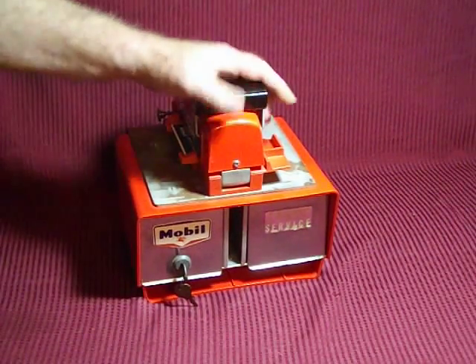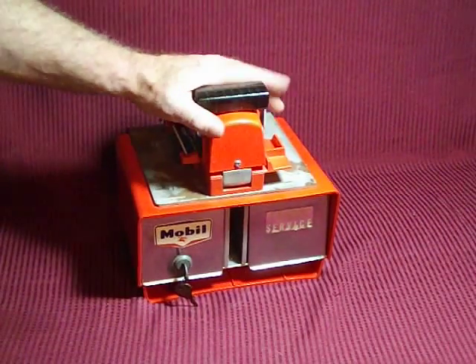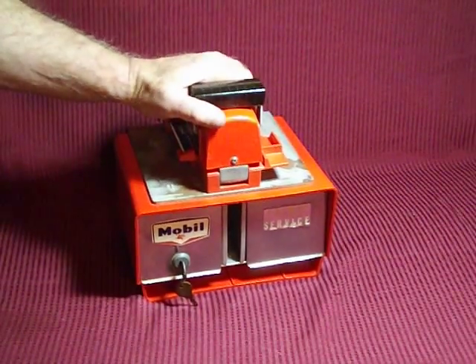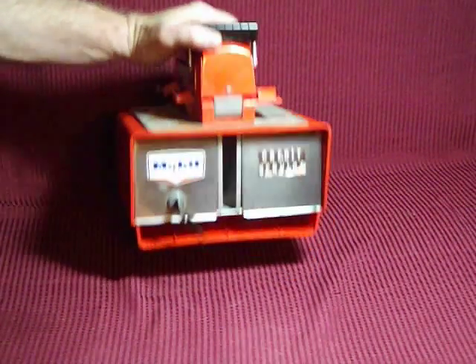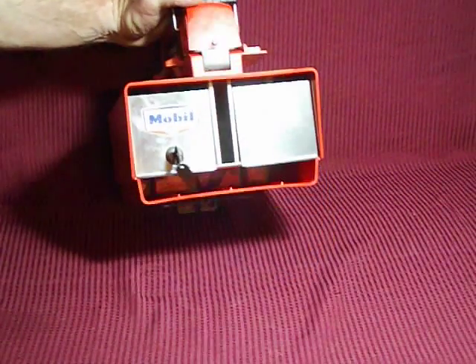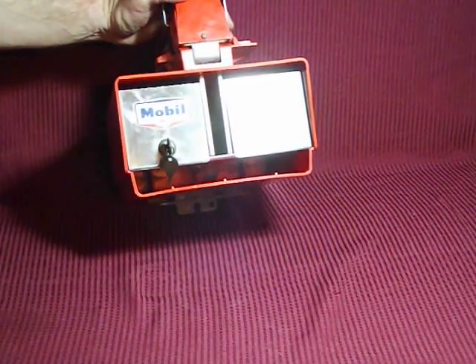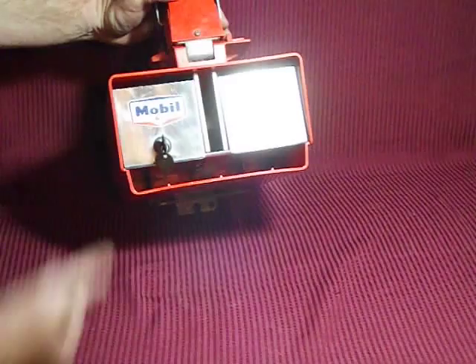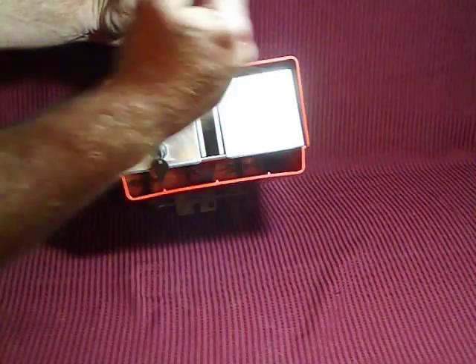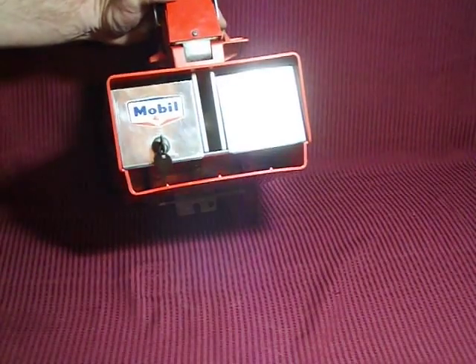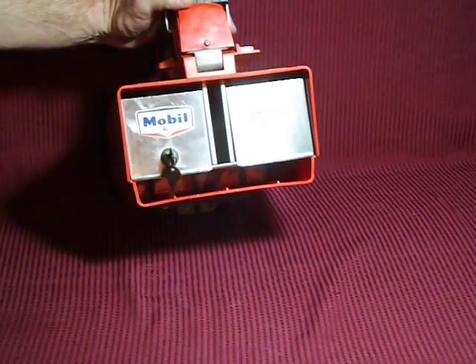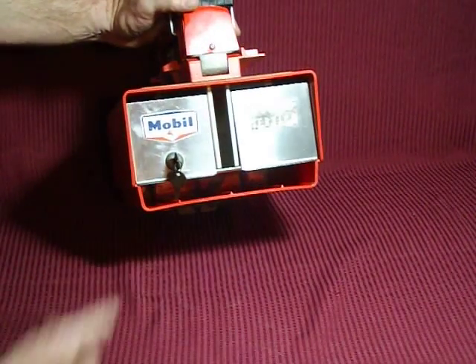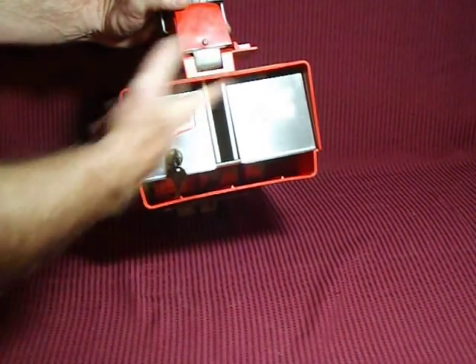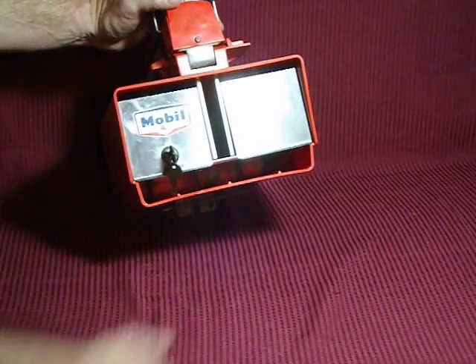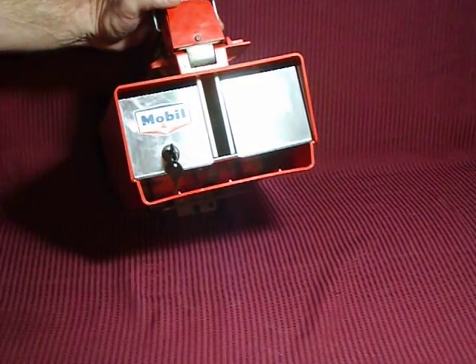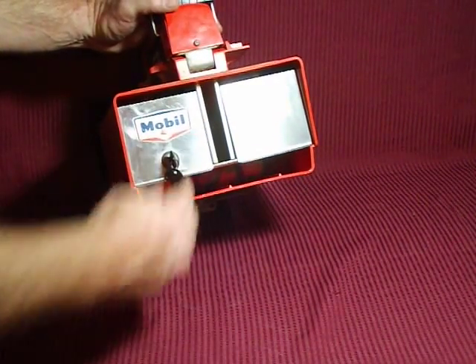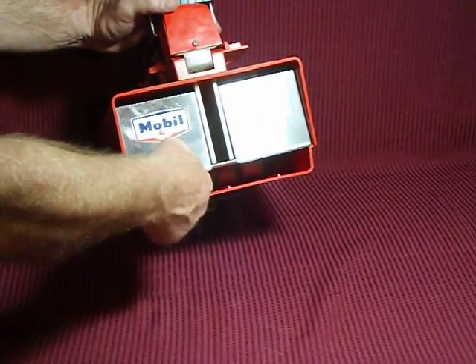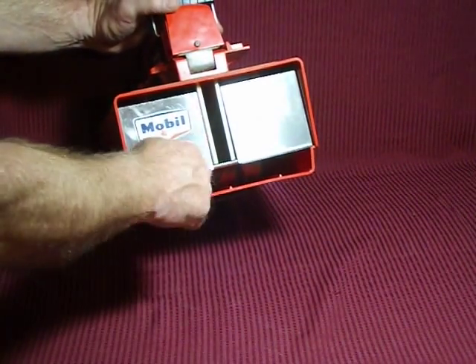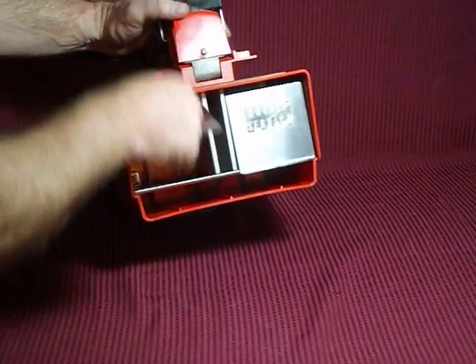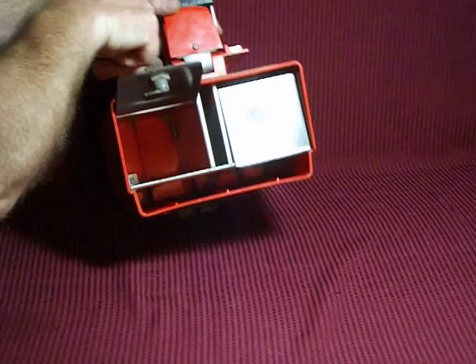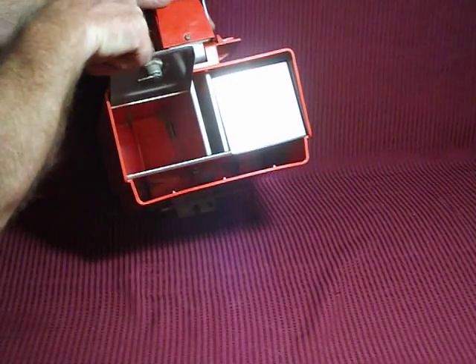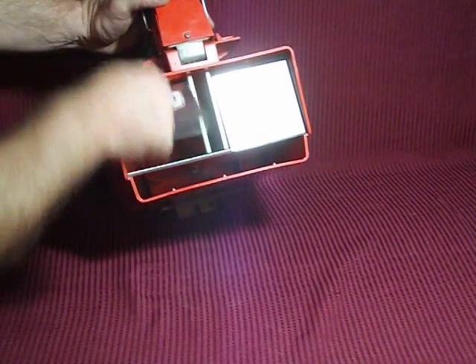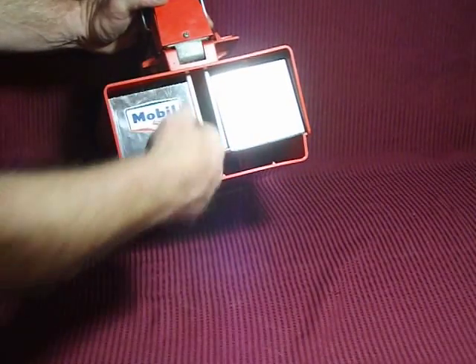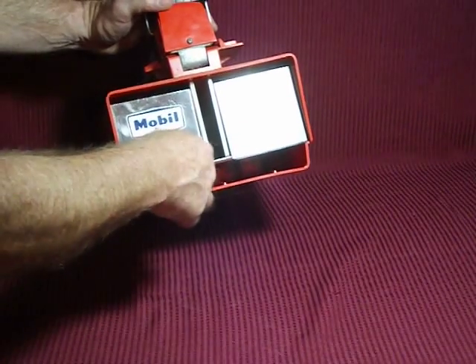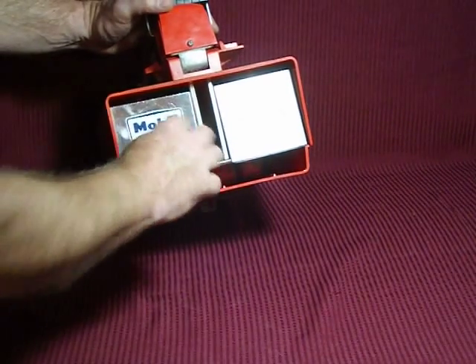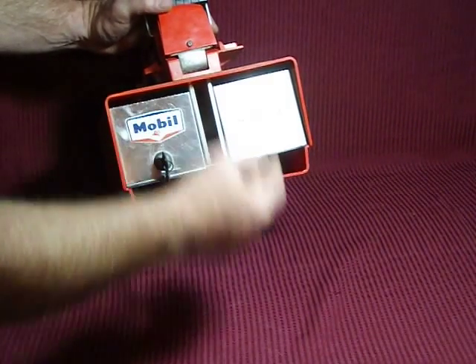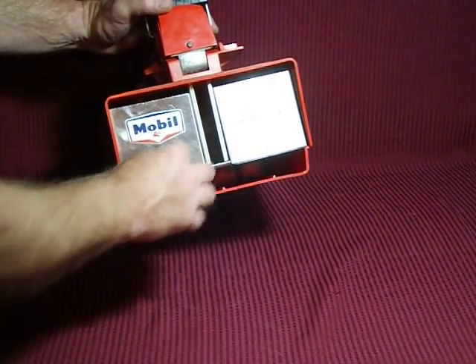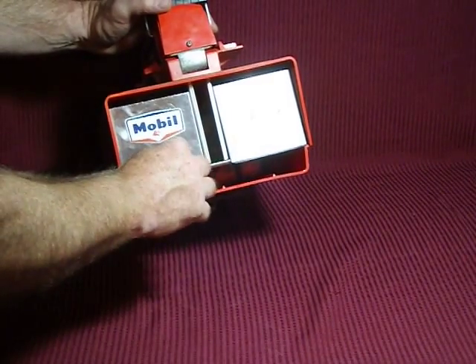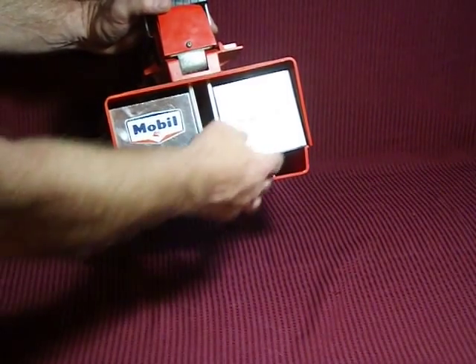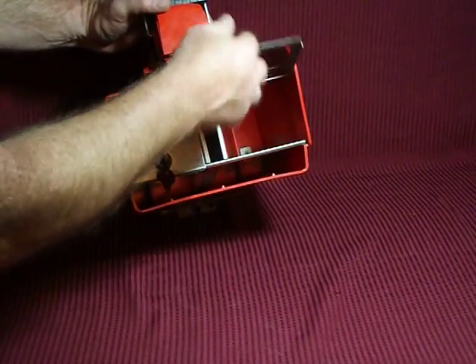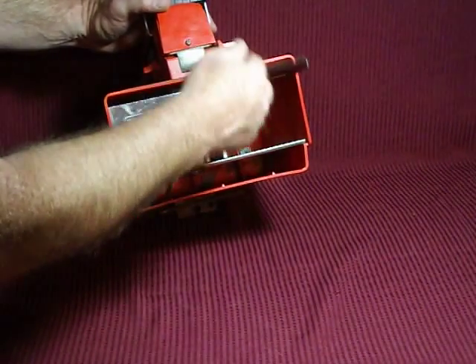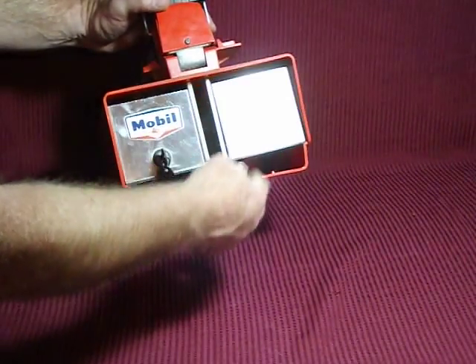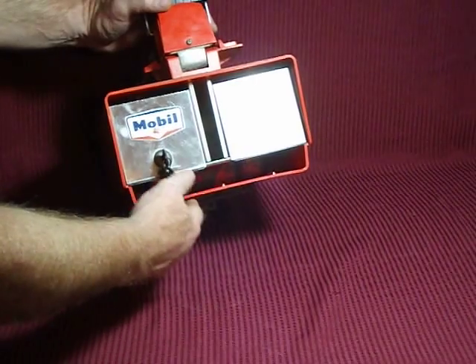When I first got it, it was a little dusty — I wiped it up with a cloth and stuff. It's a mobile credit services machine. It's got the key, it opens up.